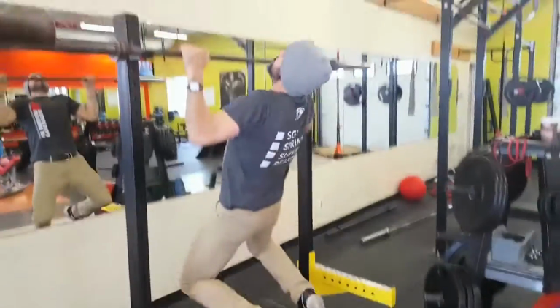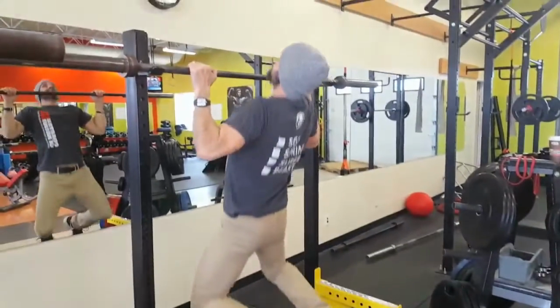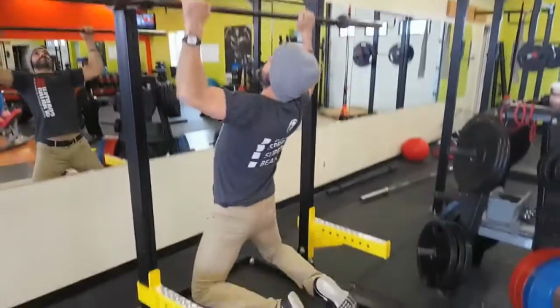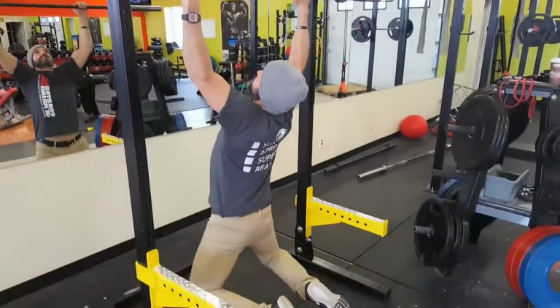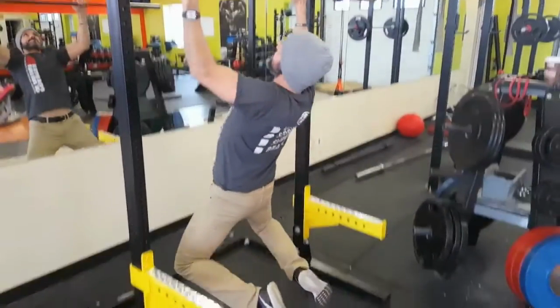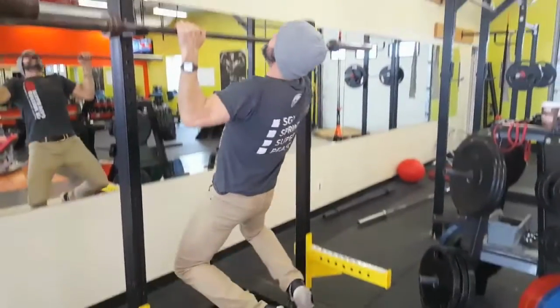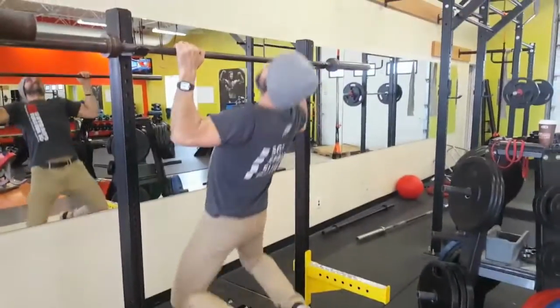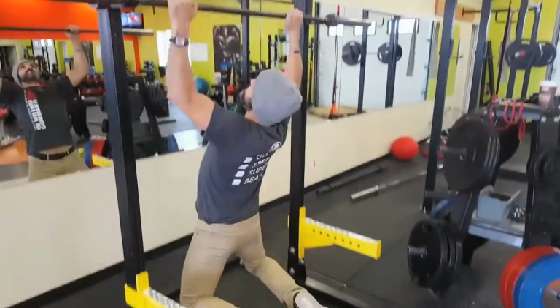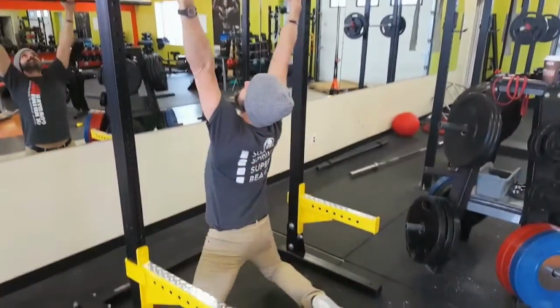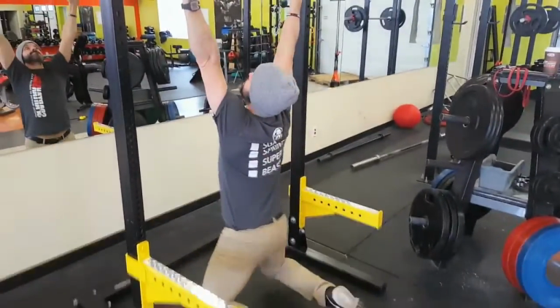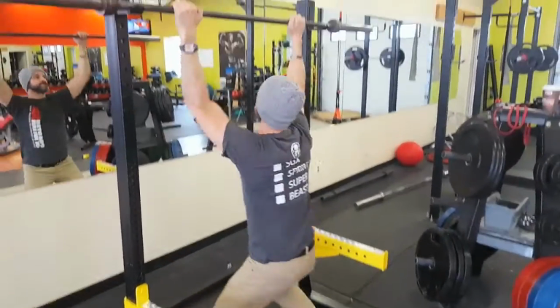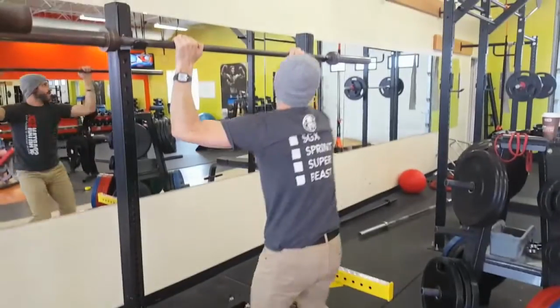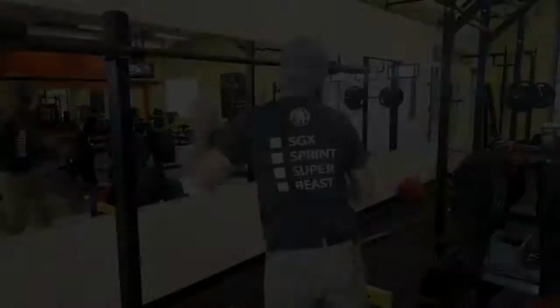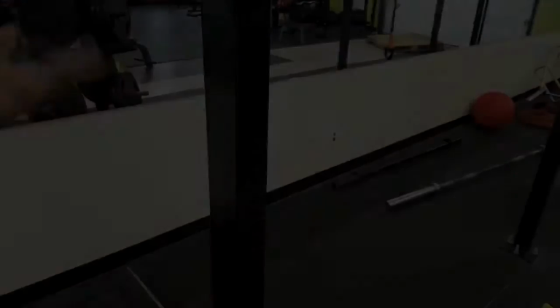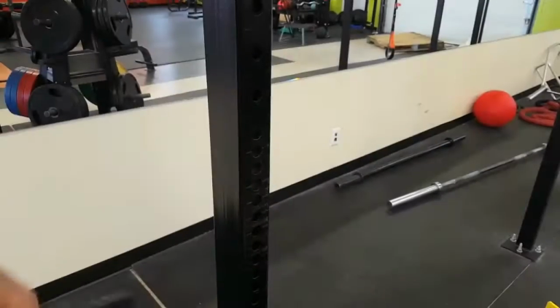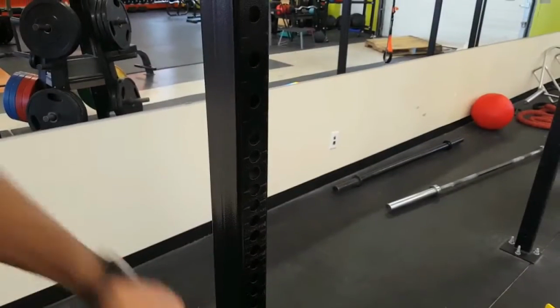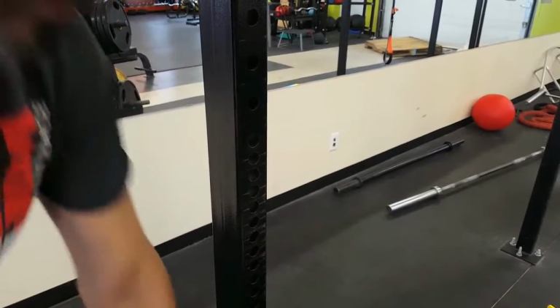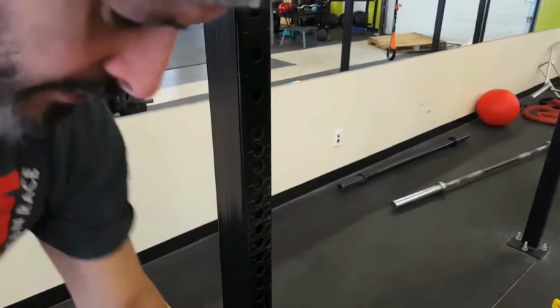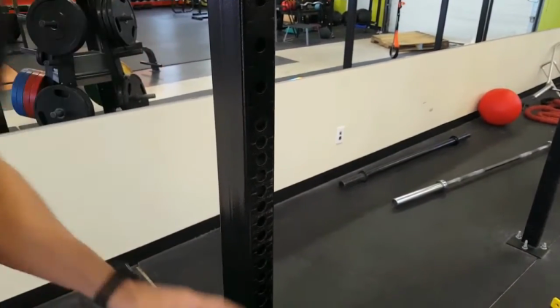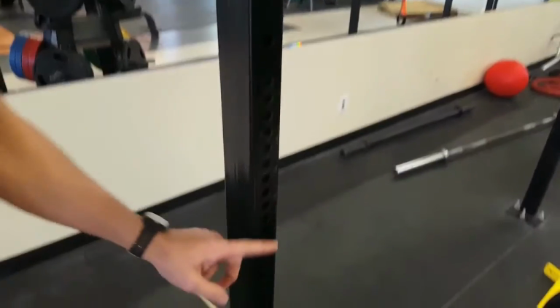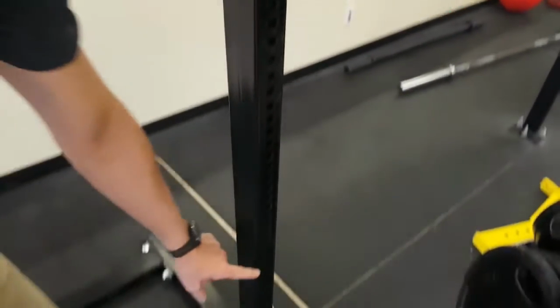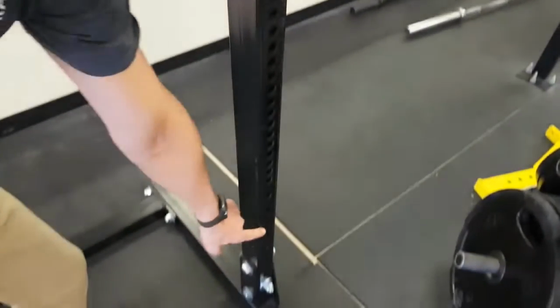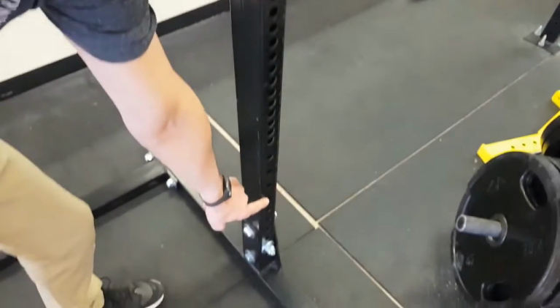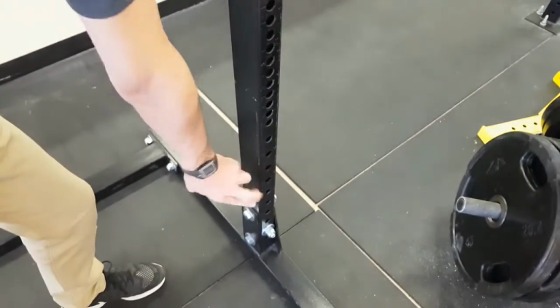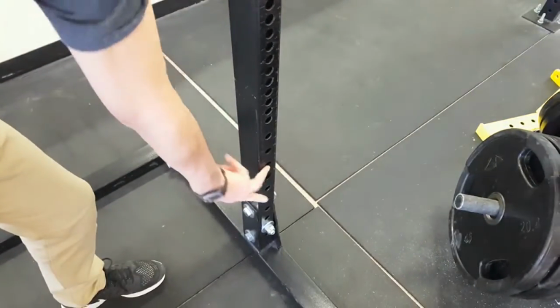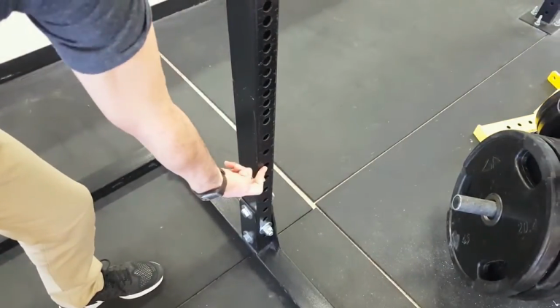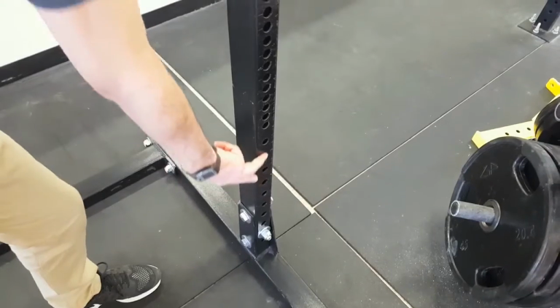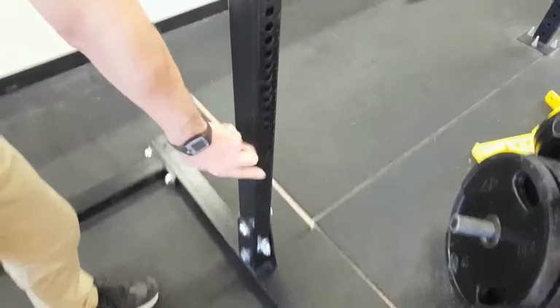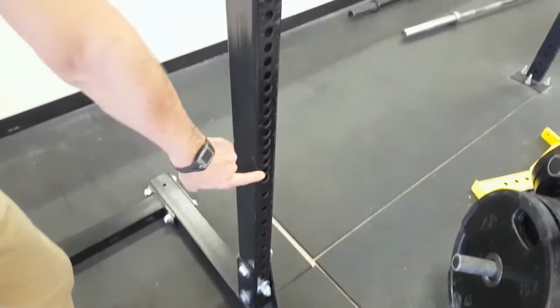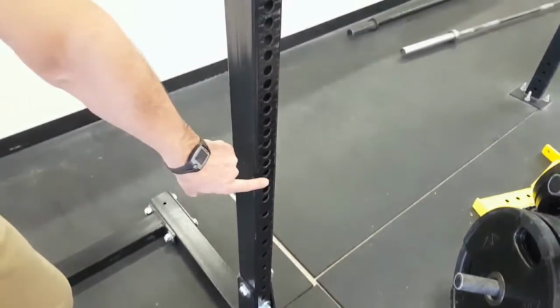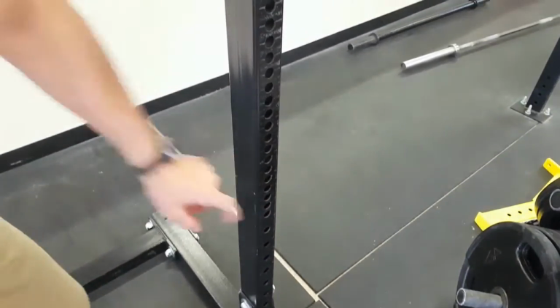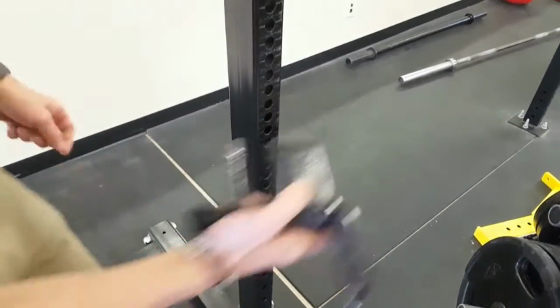Even though it's 72 inches high, you can put a bar on the top, and if you're 5'10 or under, you can still do a complete chin-up on the machine. But really, it's ideal for squatting, deadlifting, and all your pressing exercises.